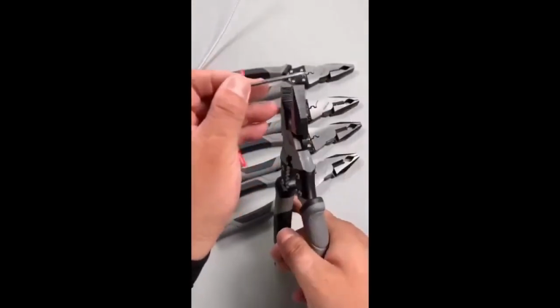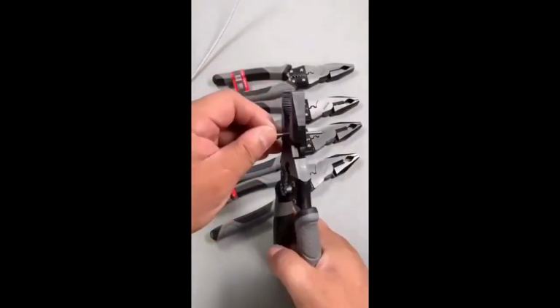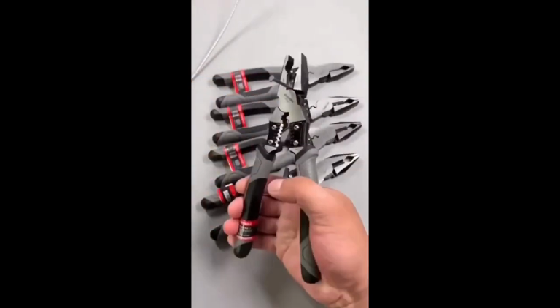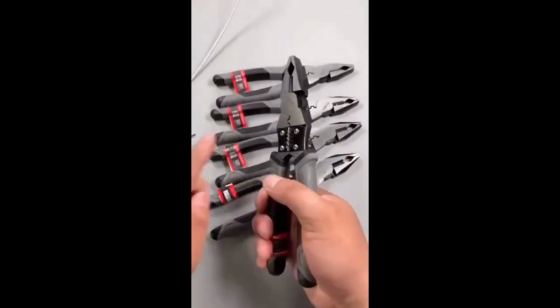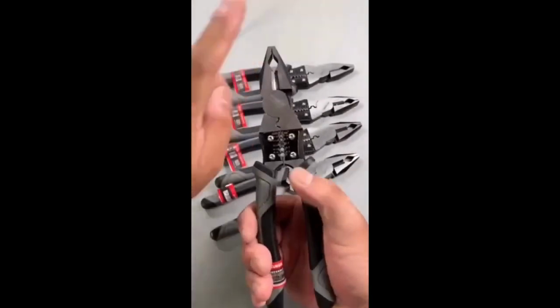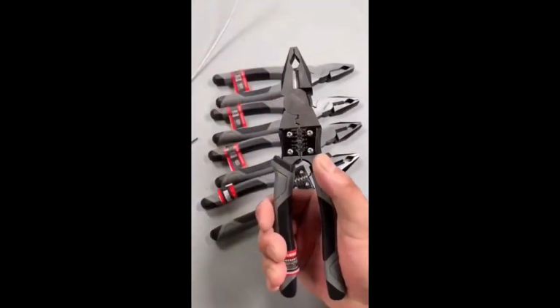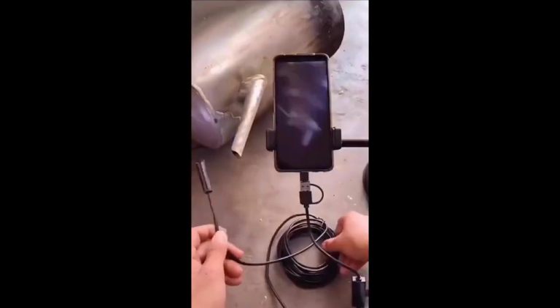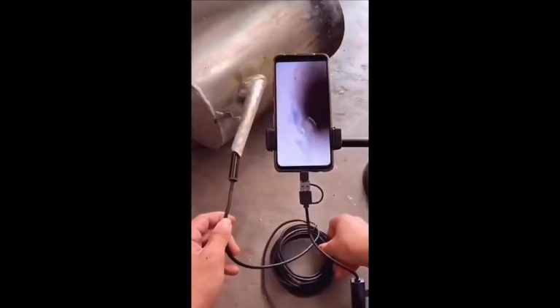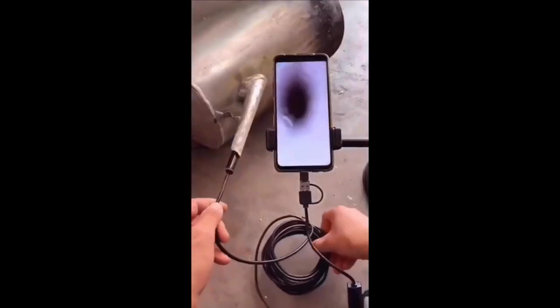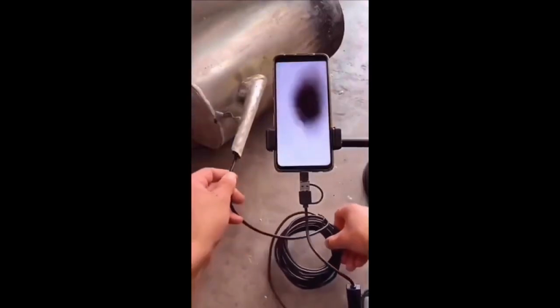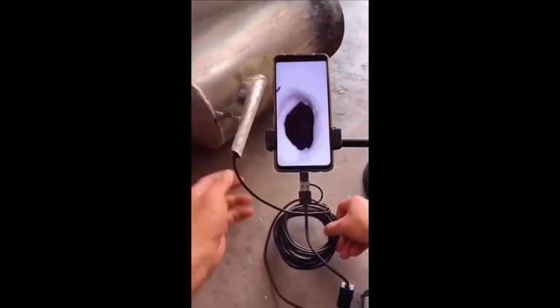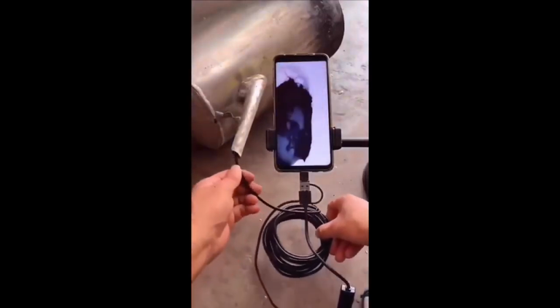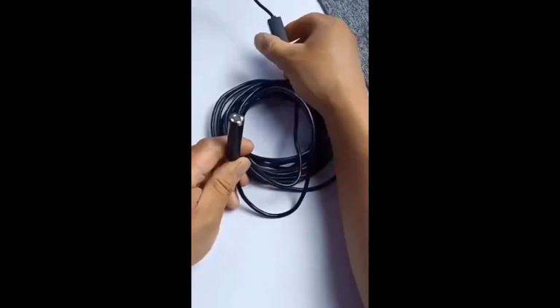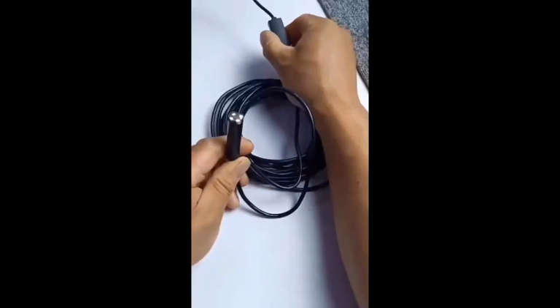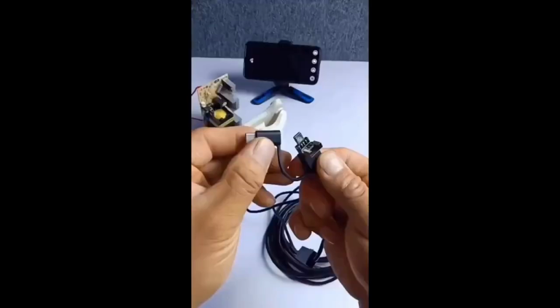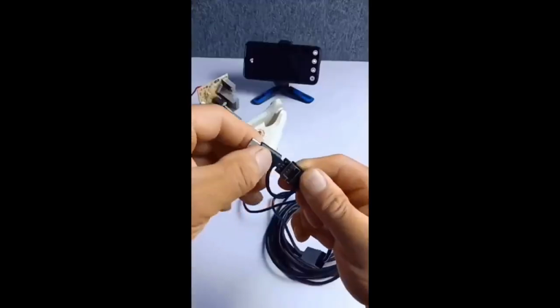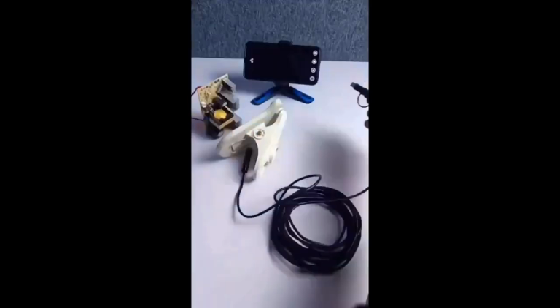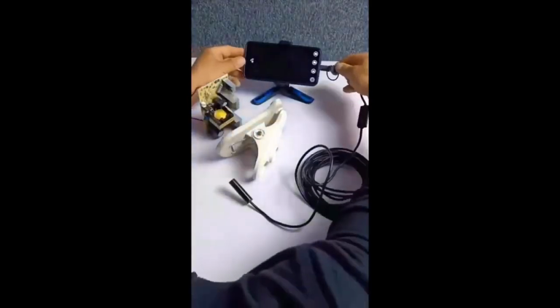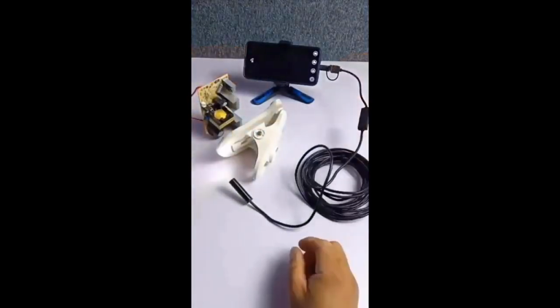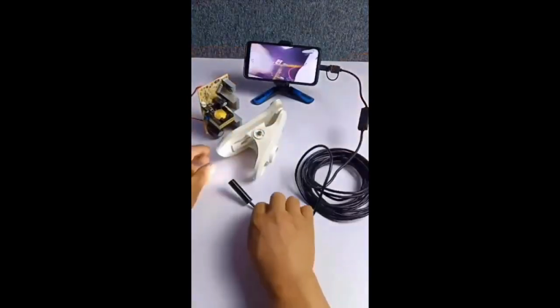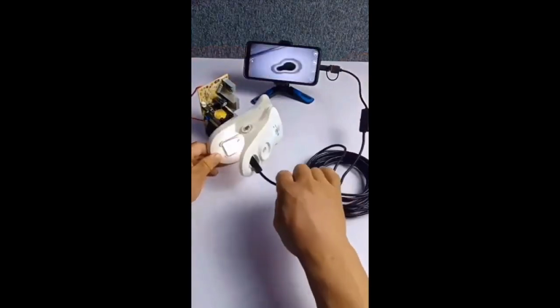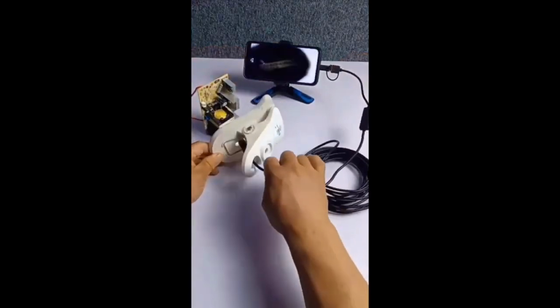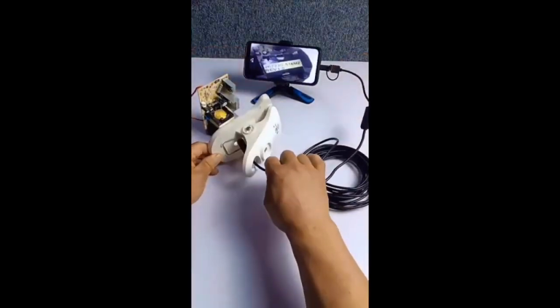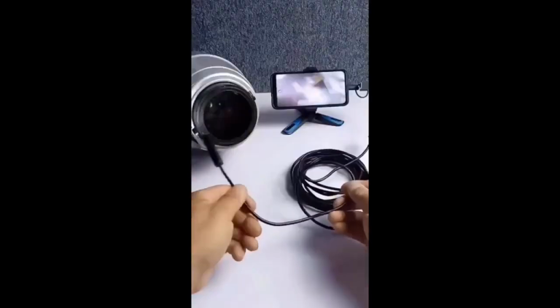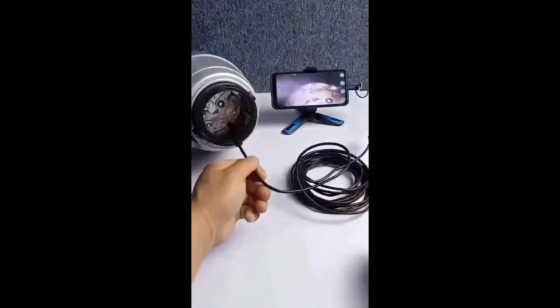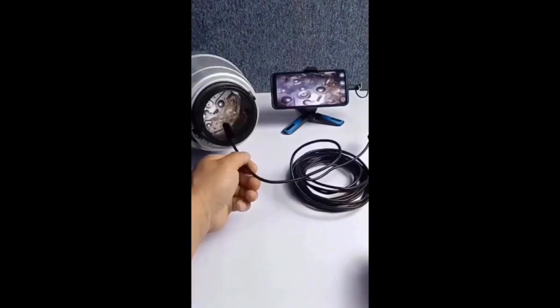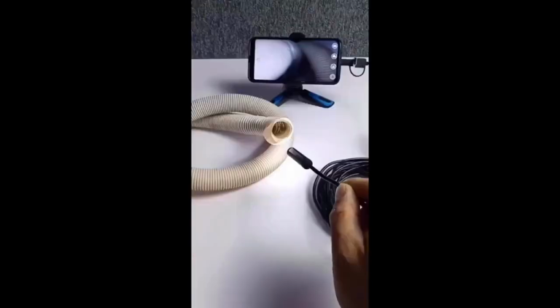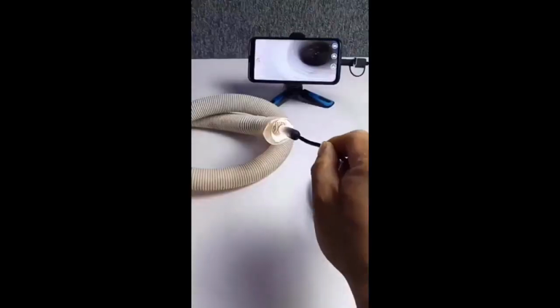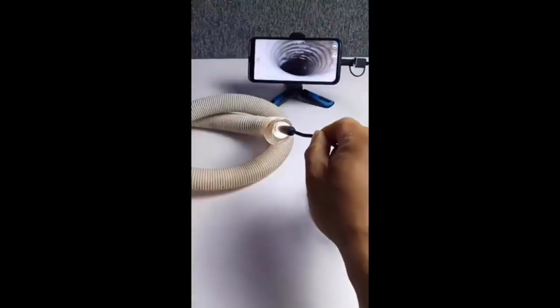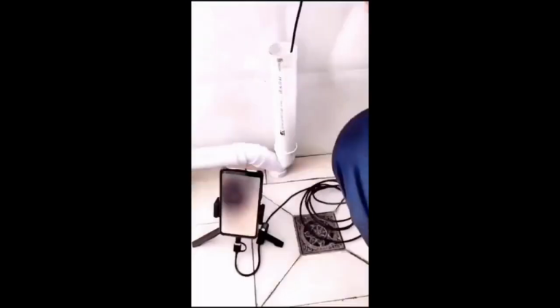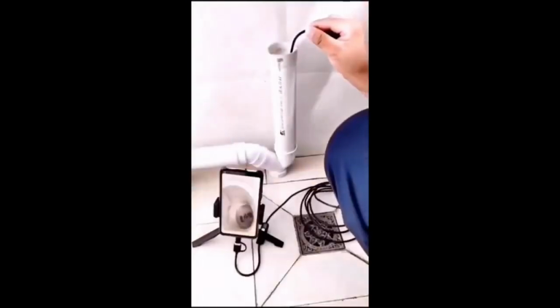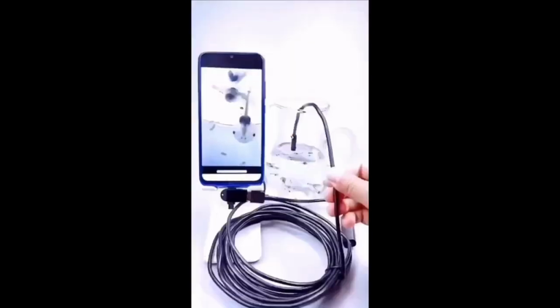Get a grip on your project. Venture into the unknown. Capture crisp, clear imagery even in the toughest conditions. Waterproof and compact — perfect for every exploration. Unlock a world unseen.